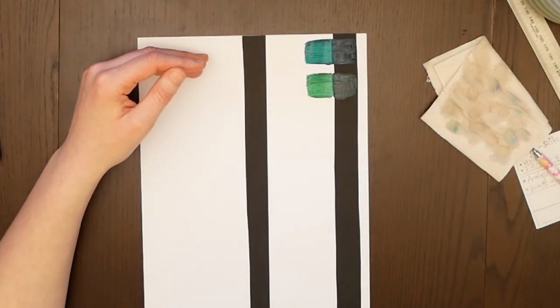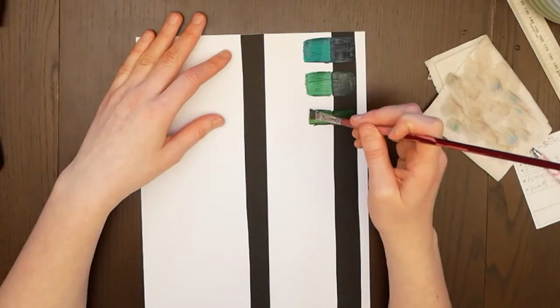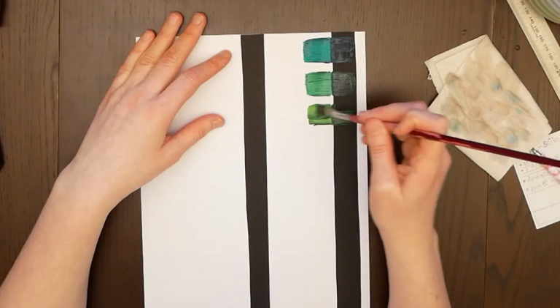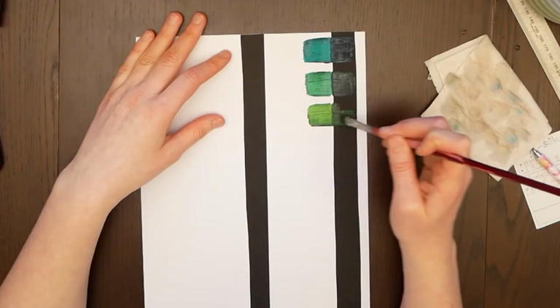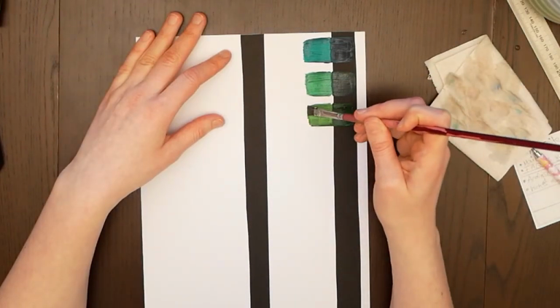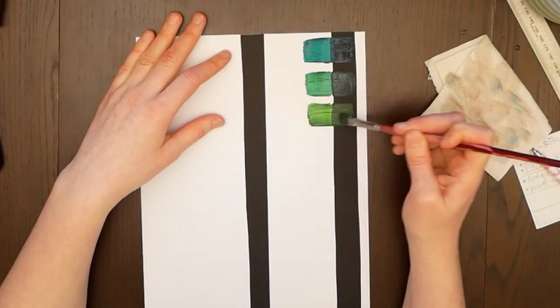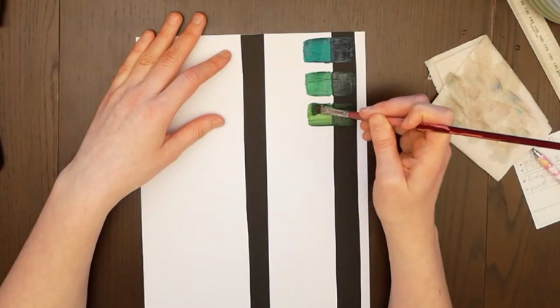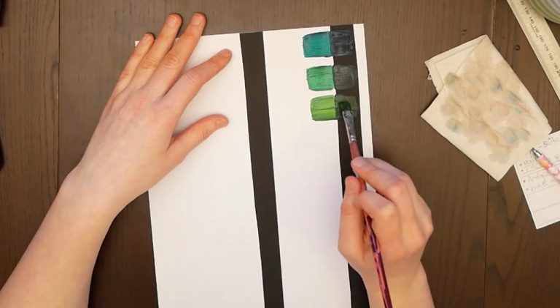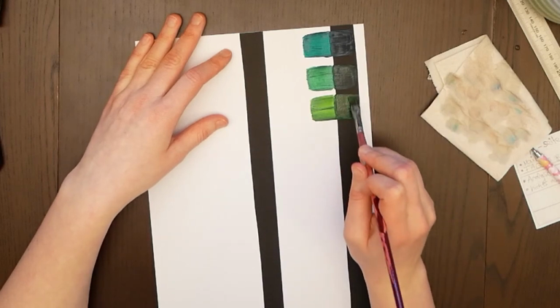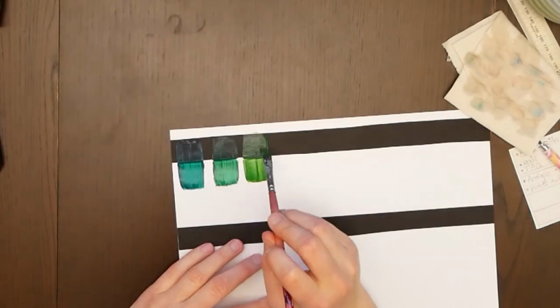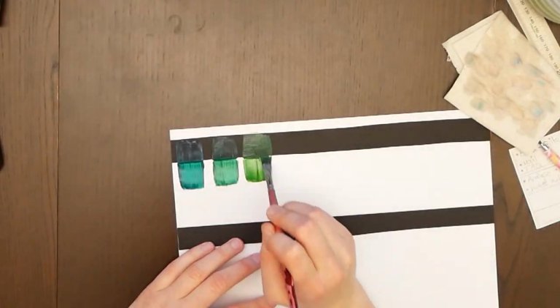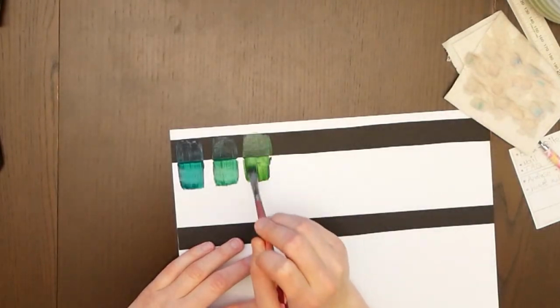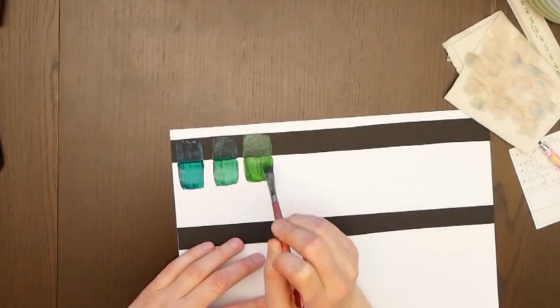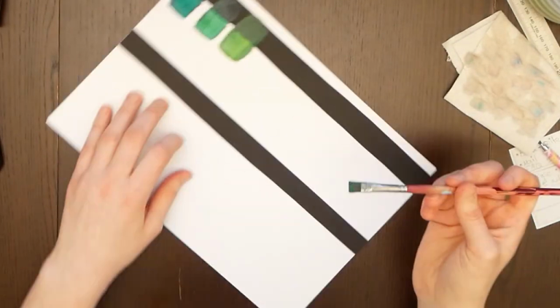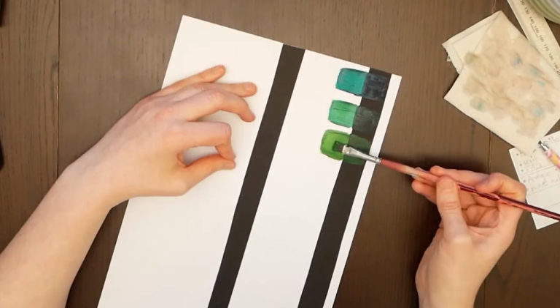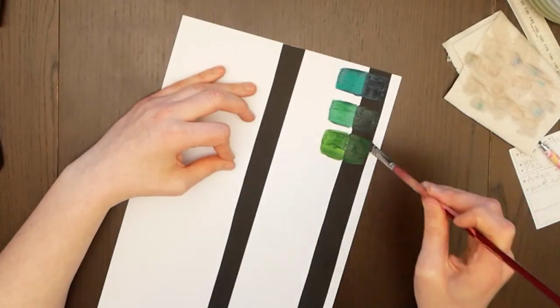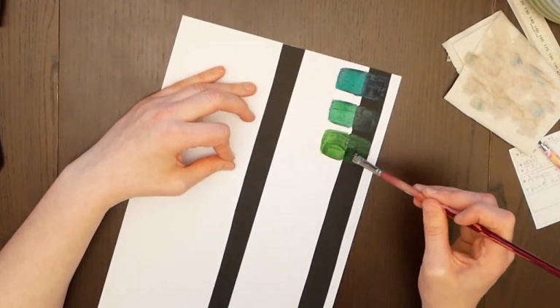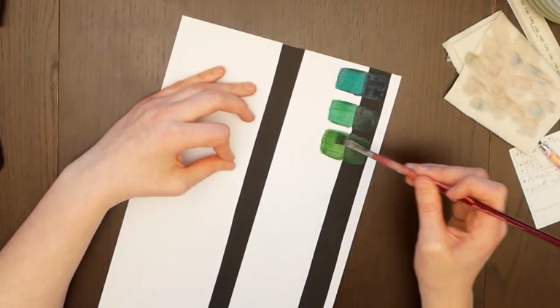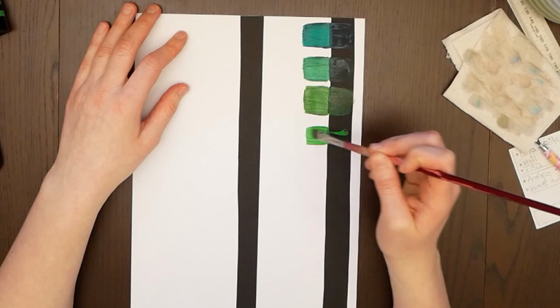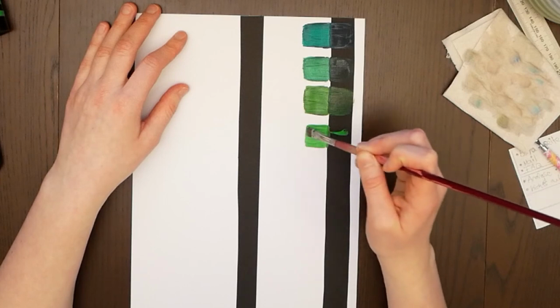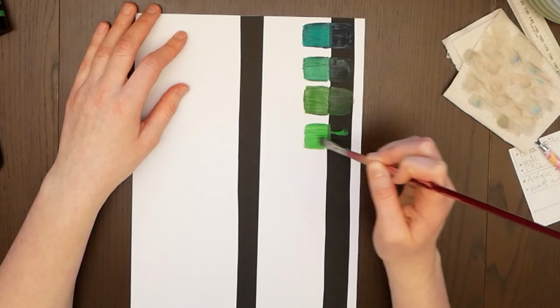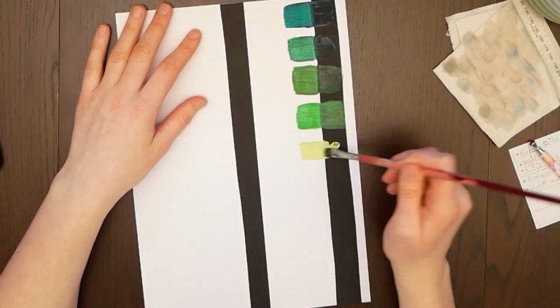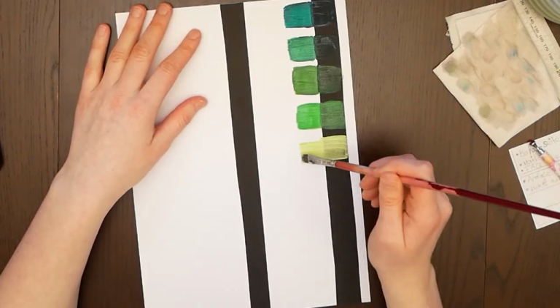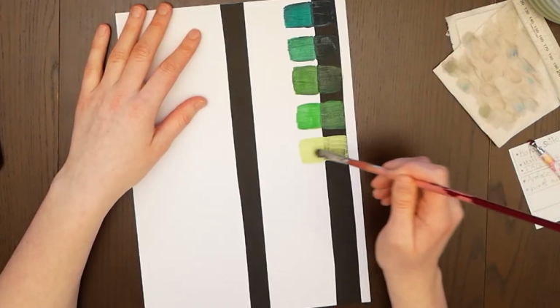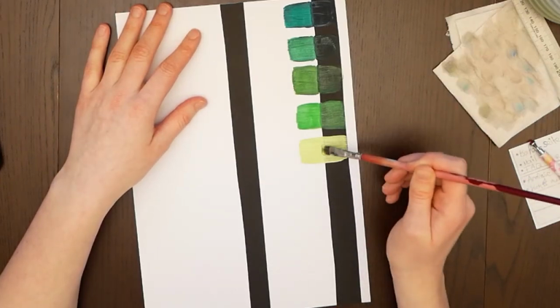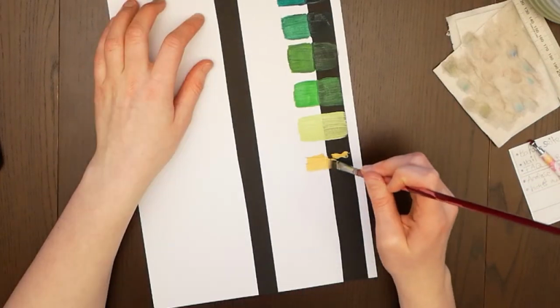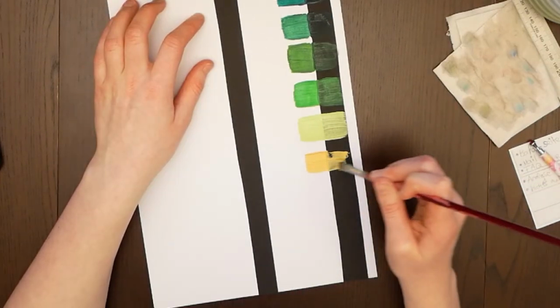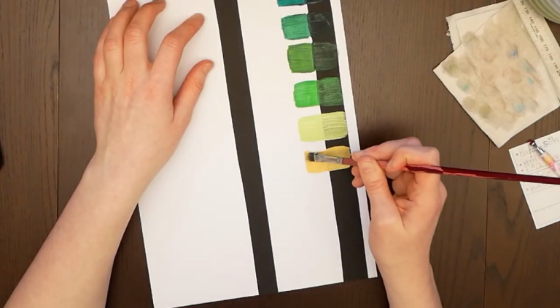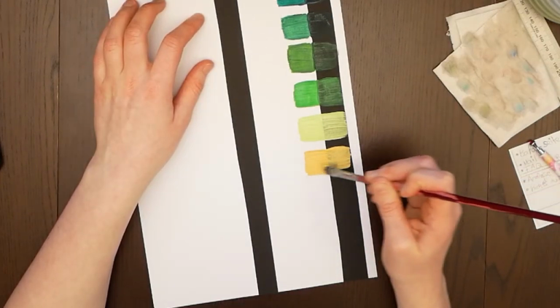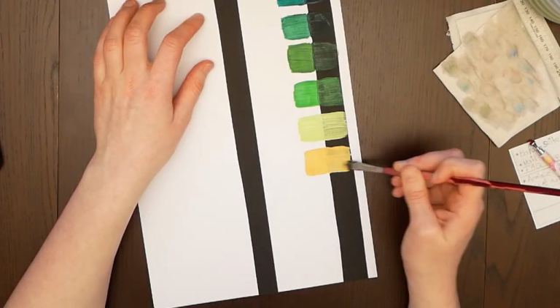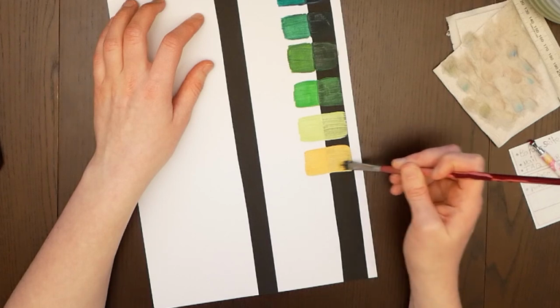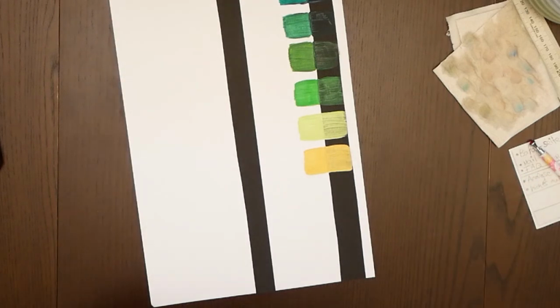I continued to swatch them and fell in love with this exact row of colors that you can see. The greens are very nice and I especially like the combination with these ochre tones.